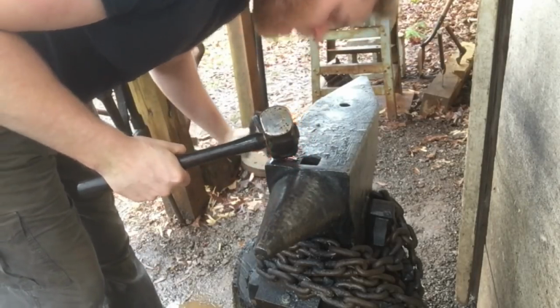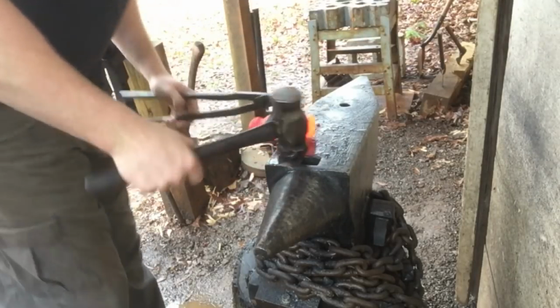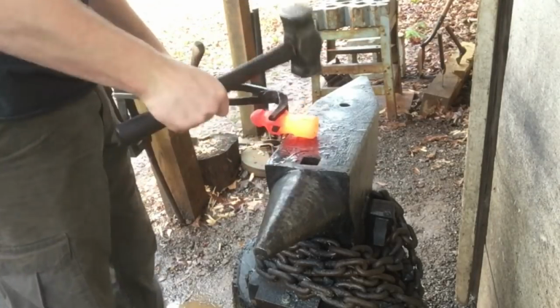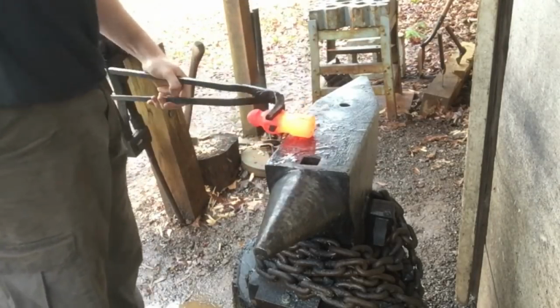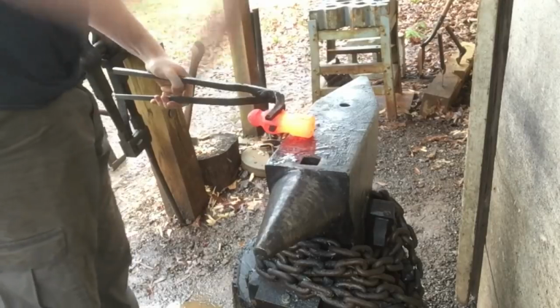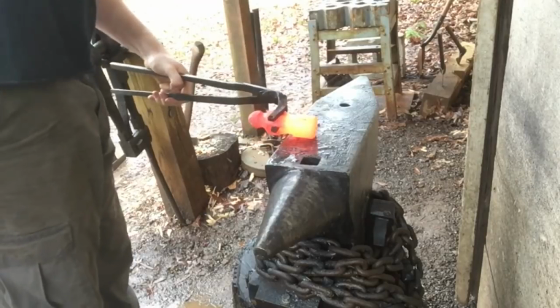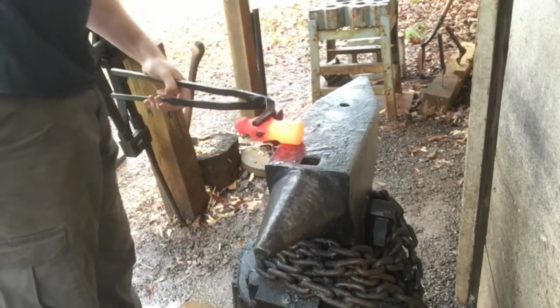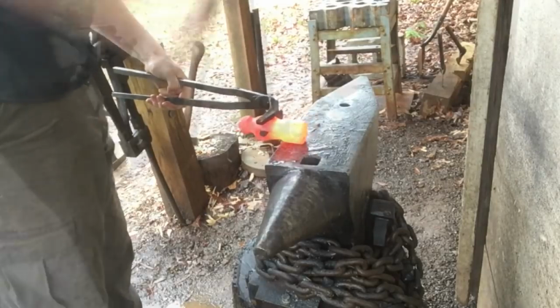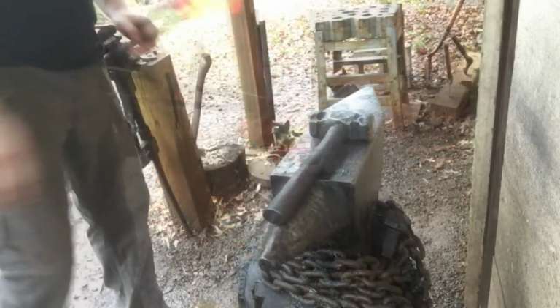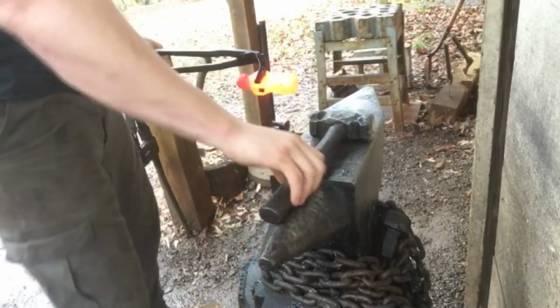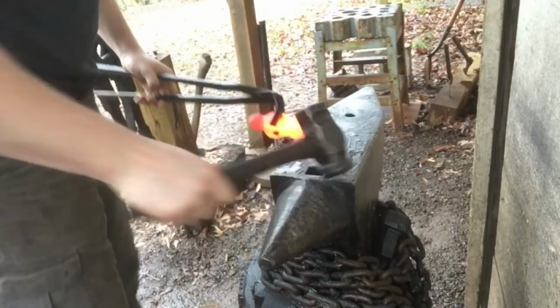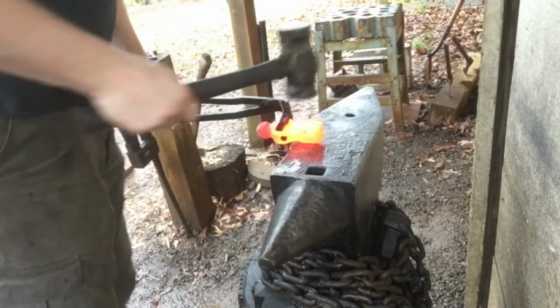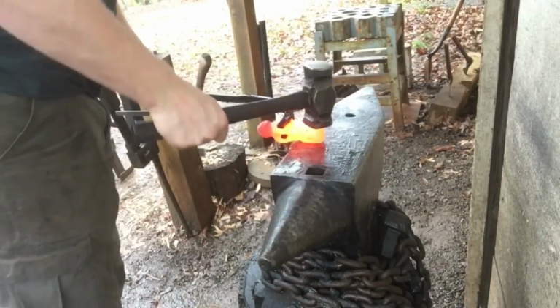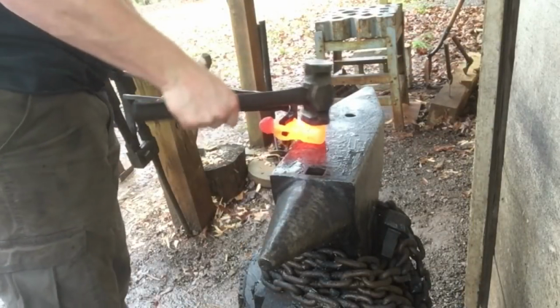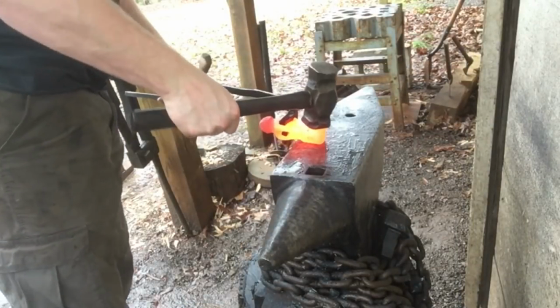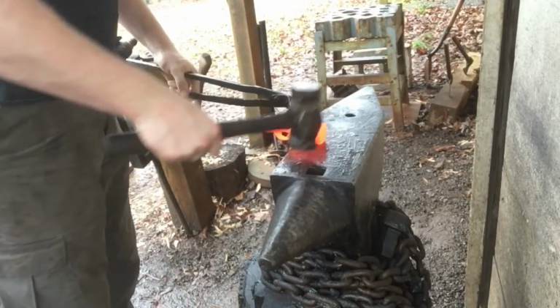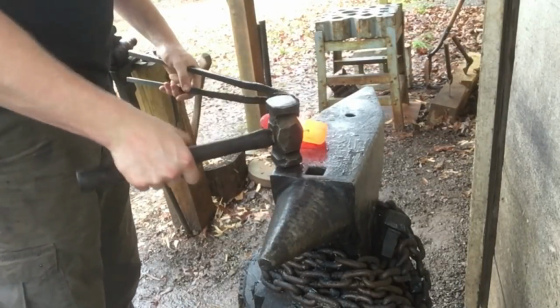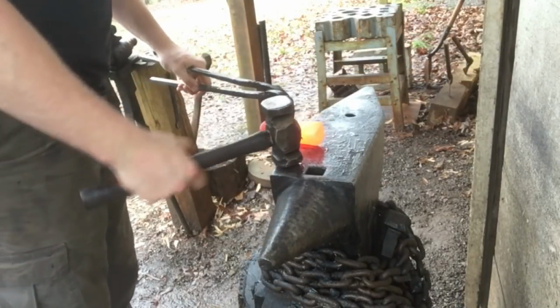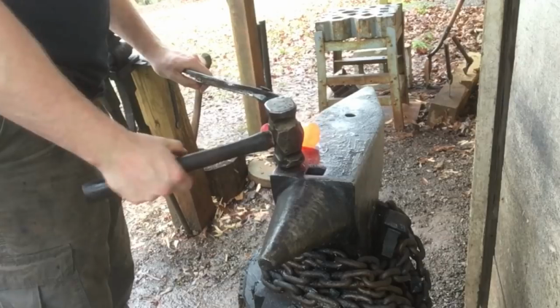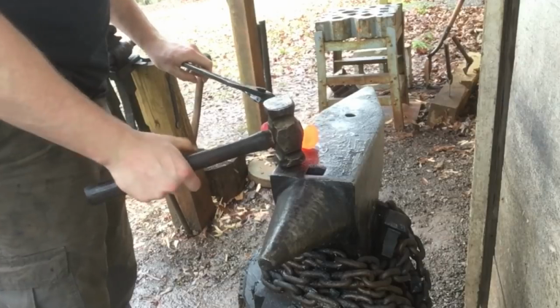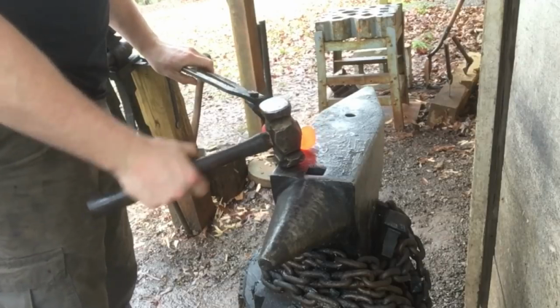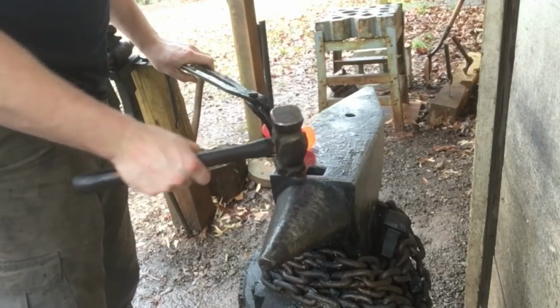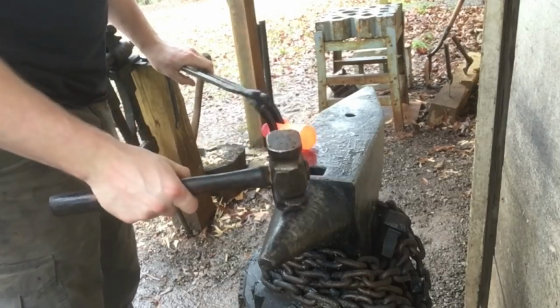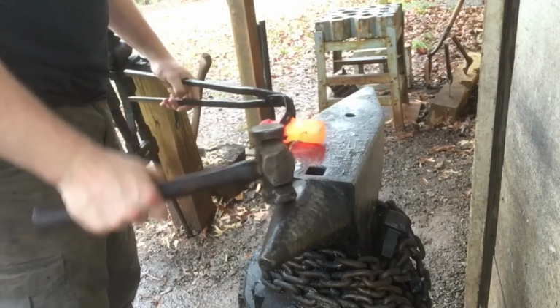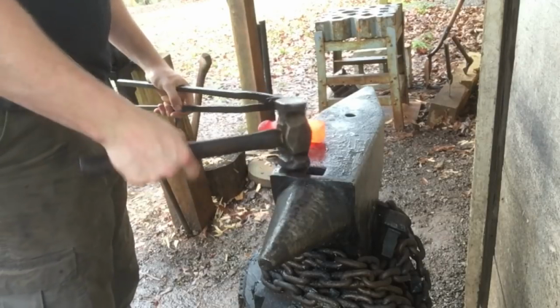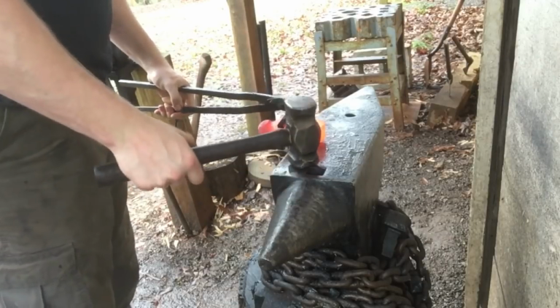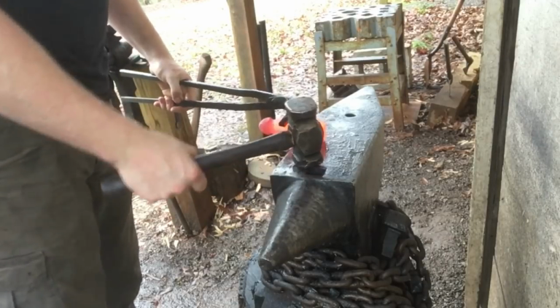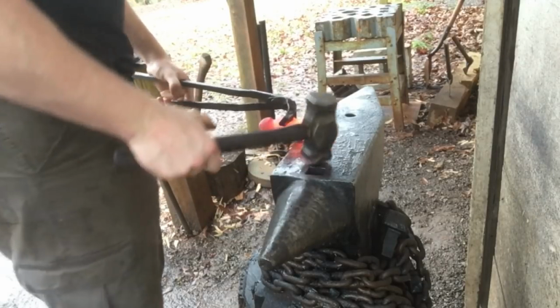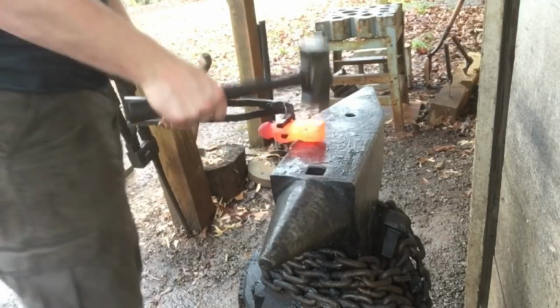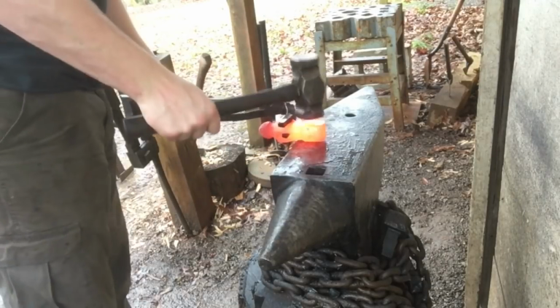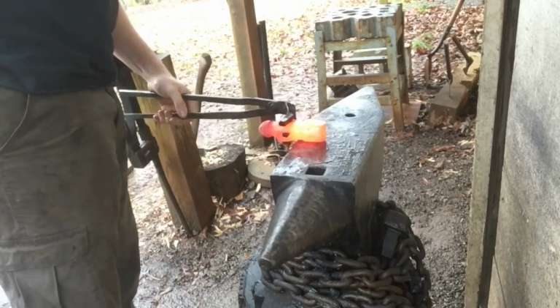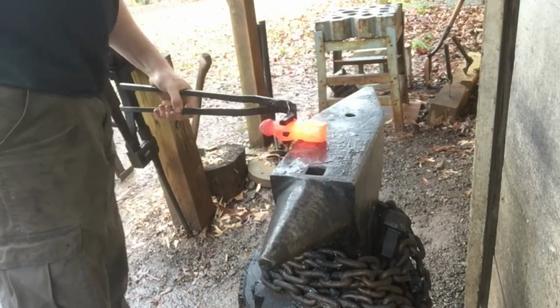I don't see any cracks or anything, so we'll go ahead a little harder. Second heat and still just trying to break it down. I'm going for length and width, so I'm just going at it with the rounder — not worrying about using a bottom fuller or the horn of the anvil or anything like that.